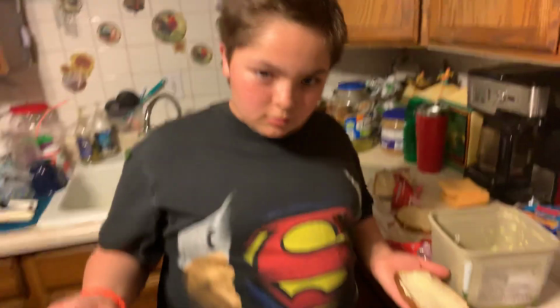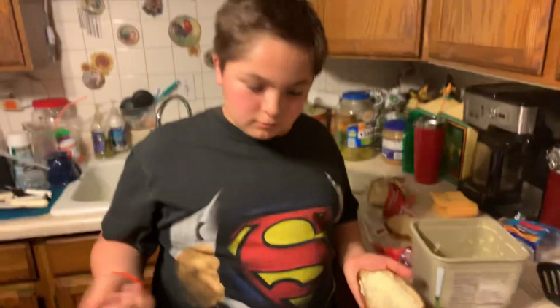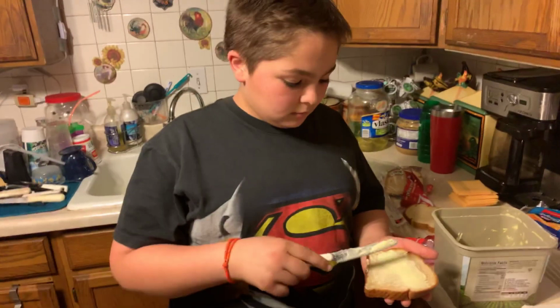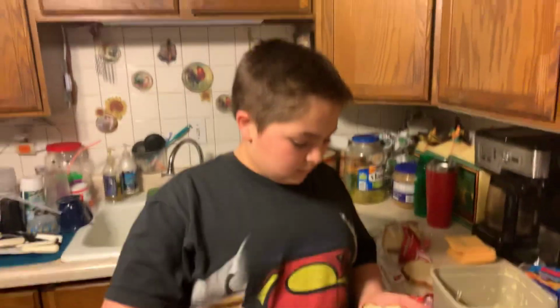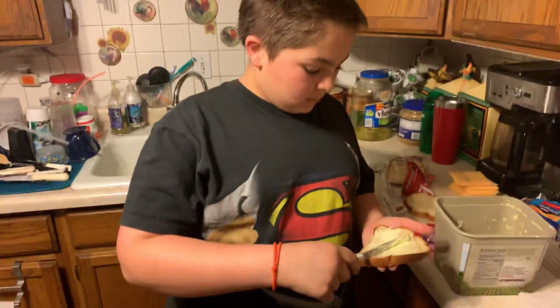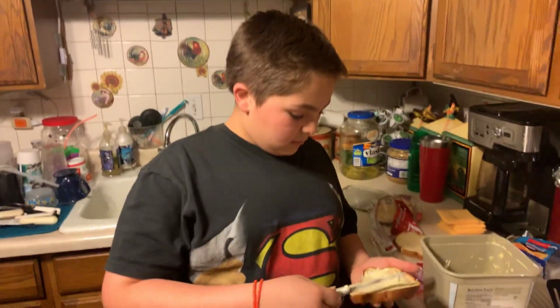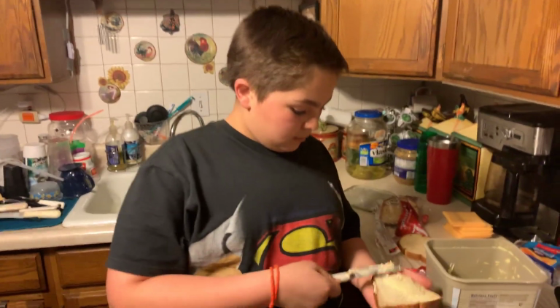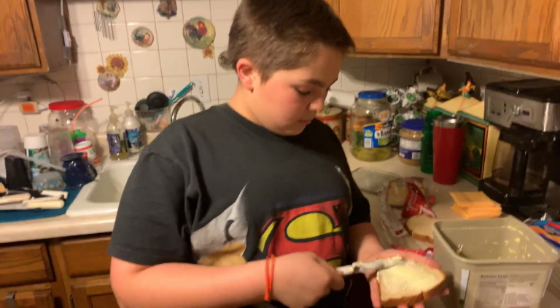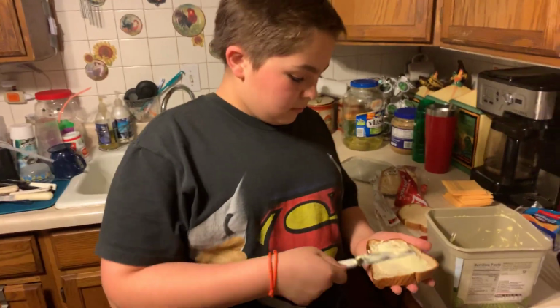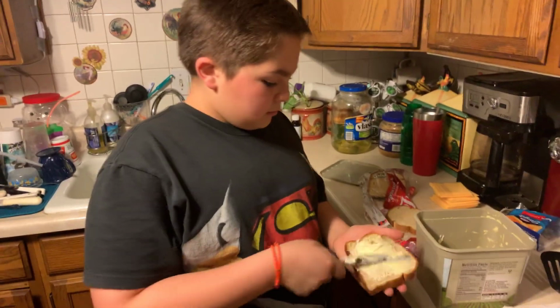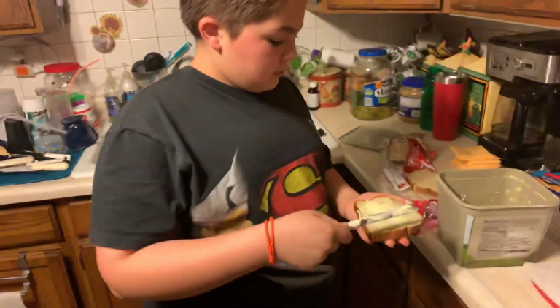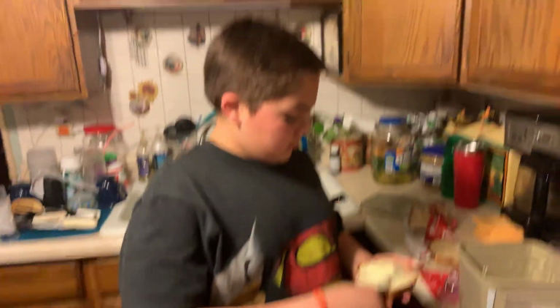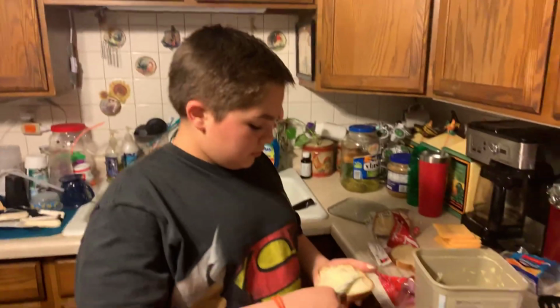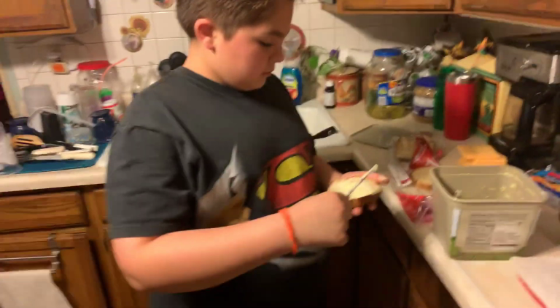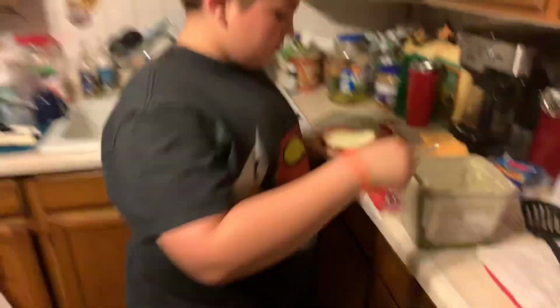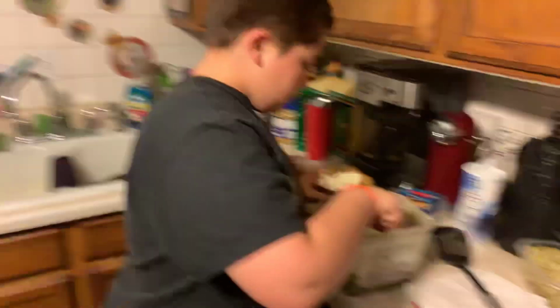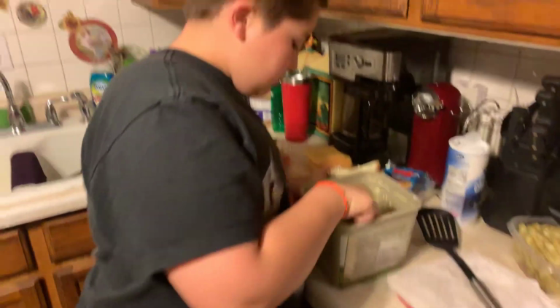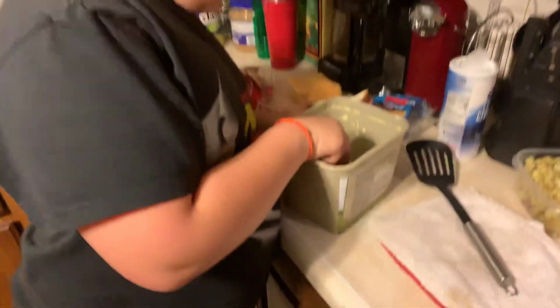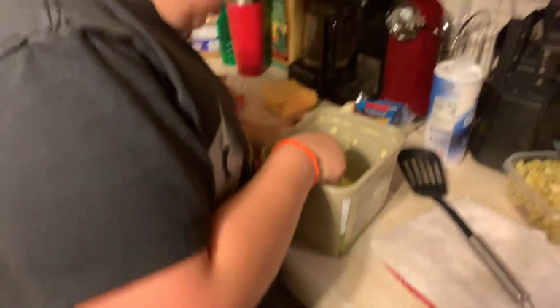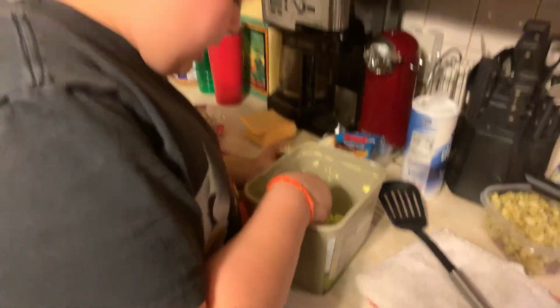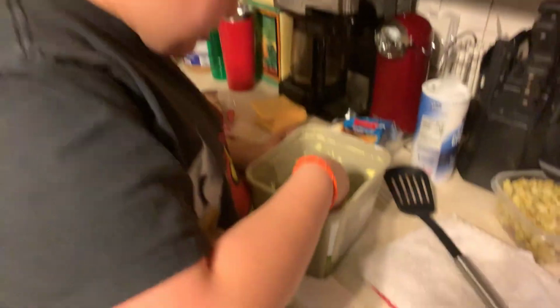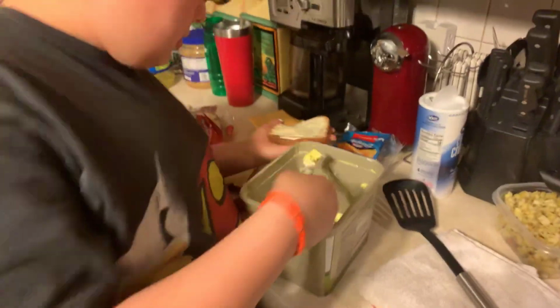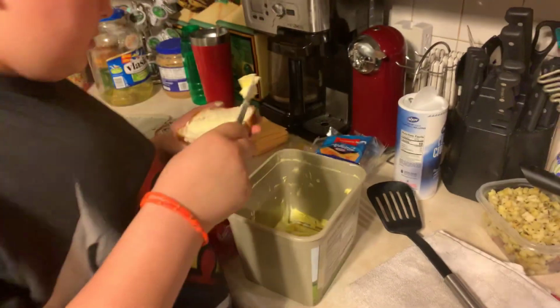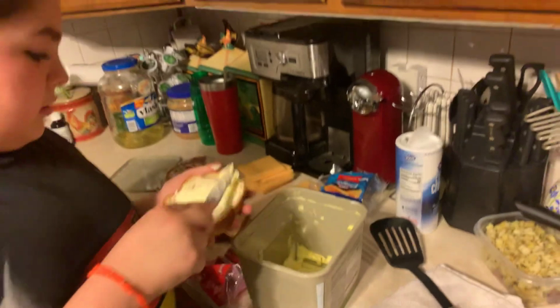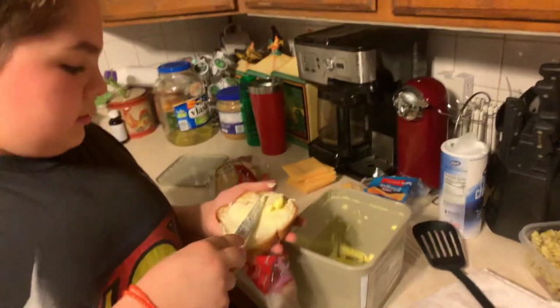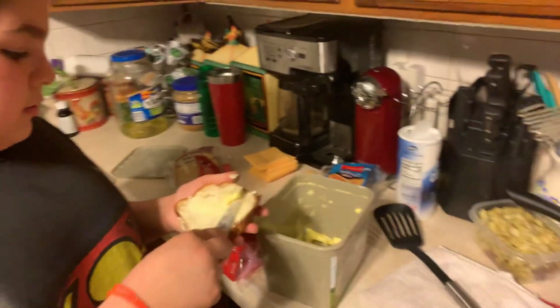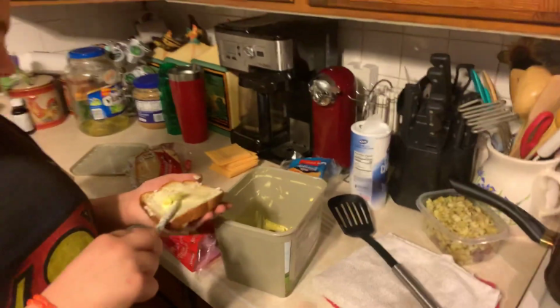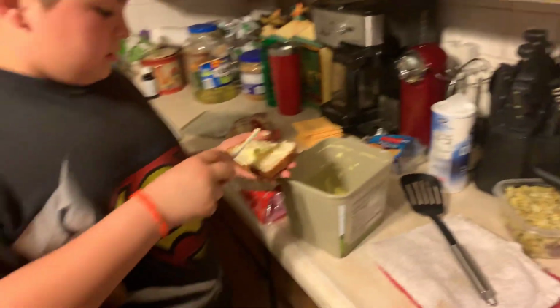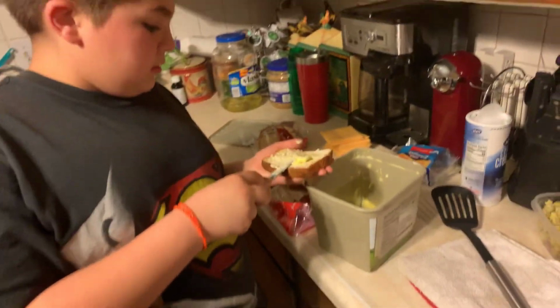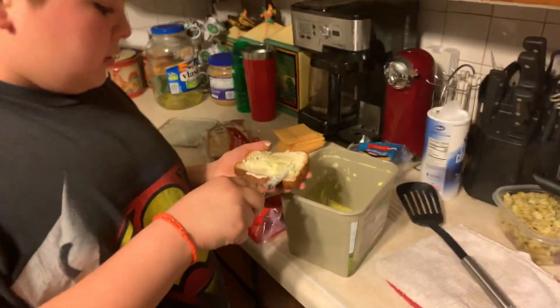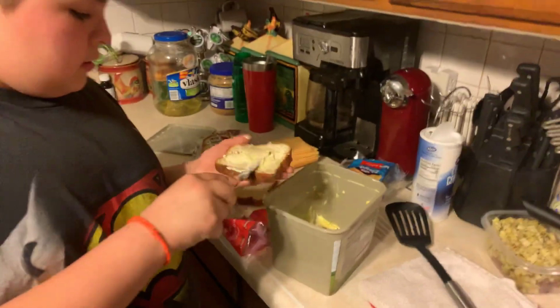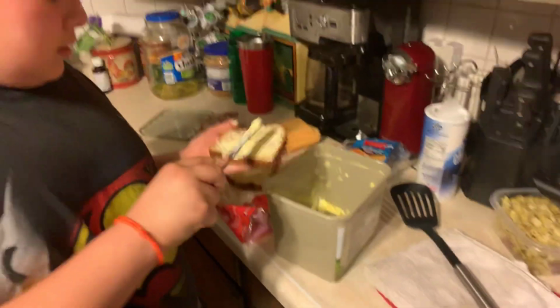Shout out to my friend Brandon — if he ever makes a YouTube channel, go subscribe to his channel. But he hasn't made a channel yet, not at this point. So you guys are gonna have to wait a little while, but I'll keep you updated on that.